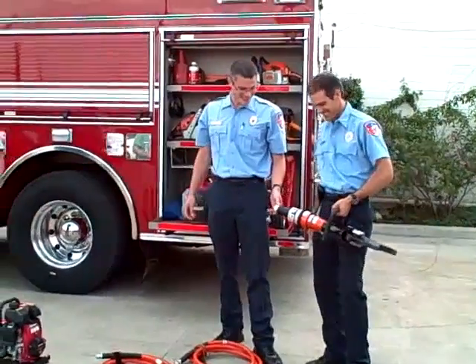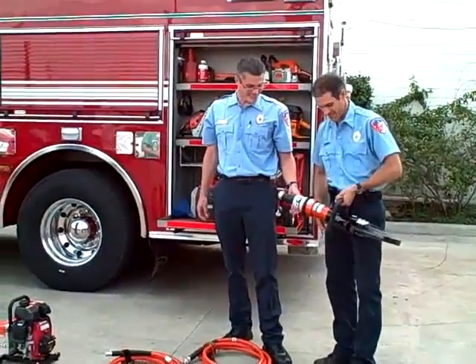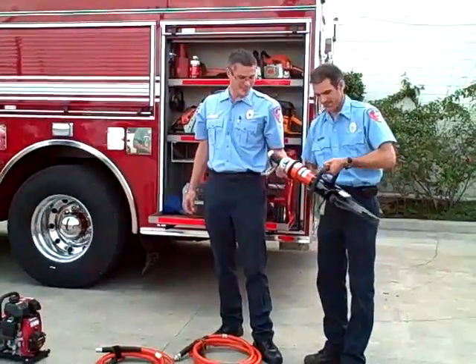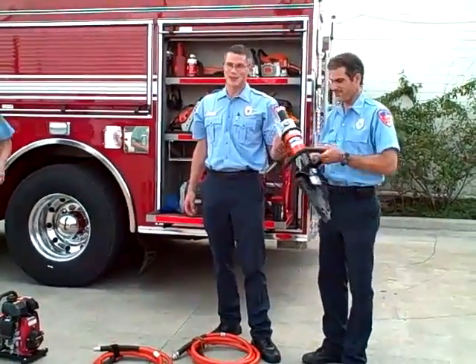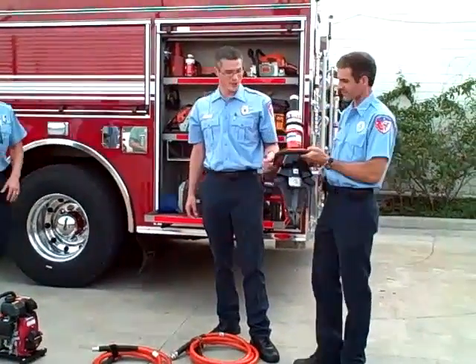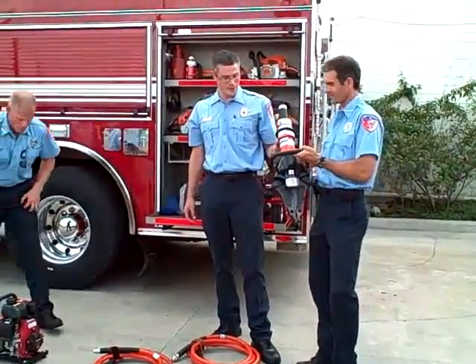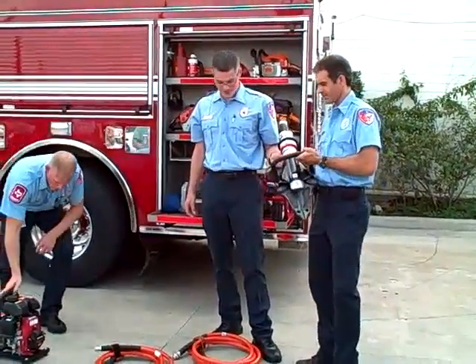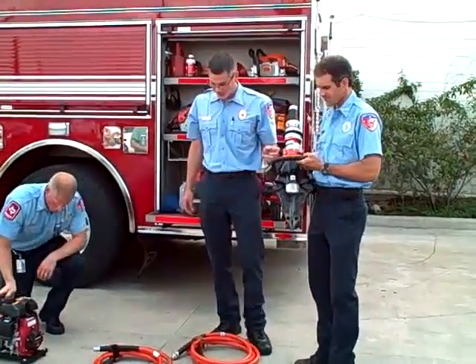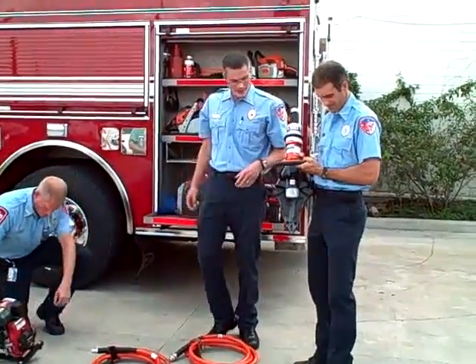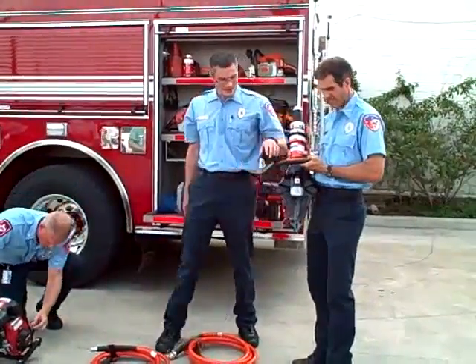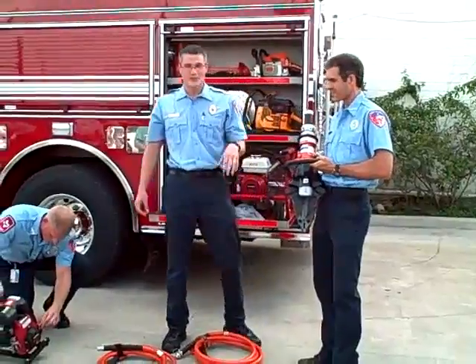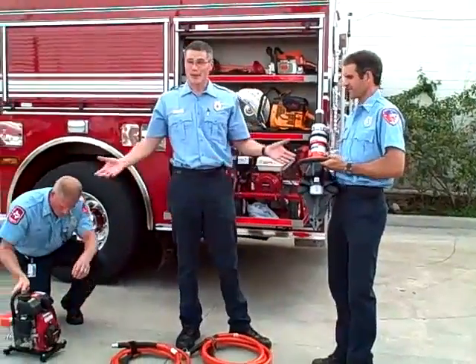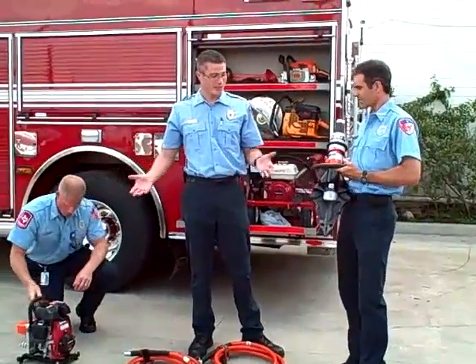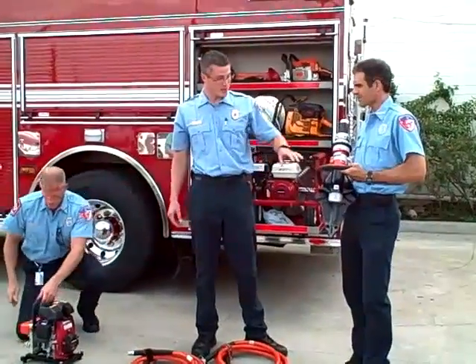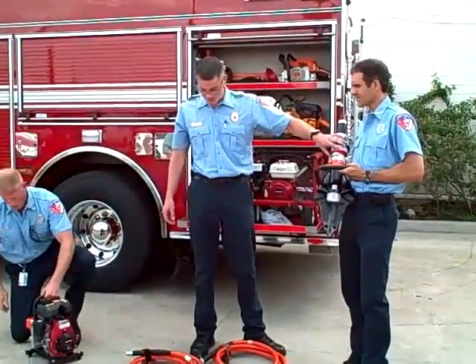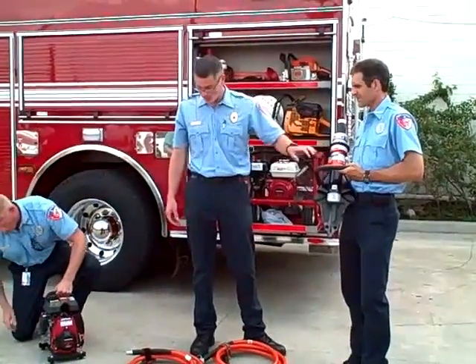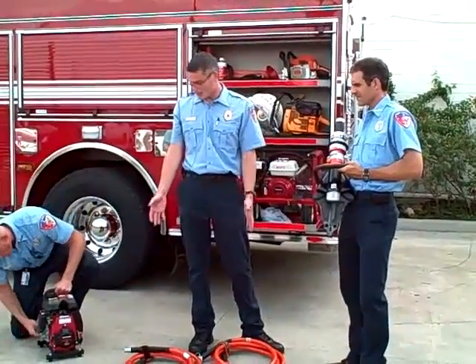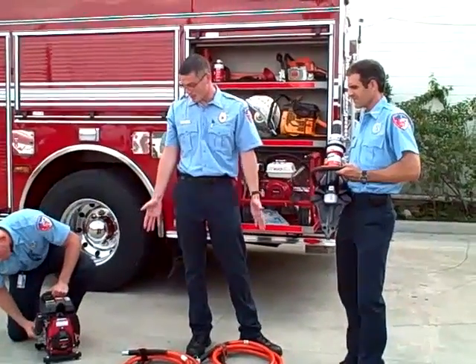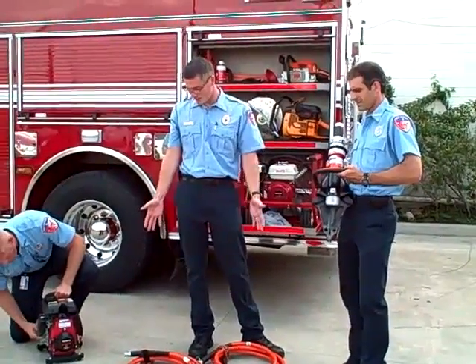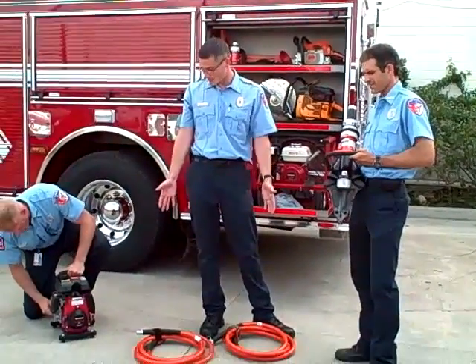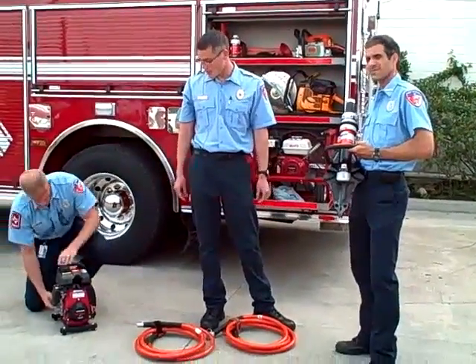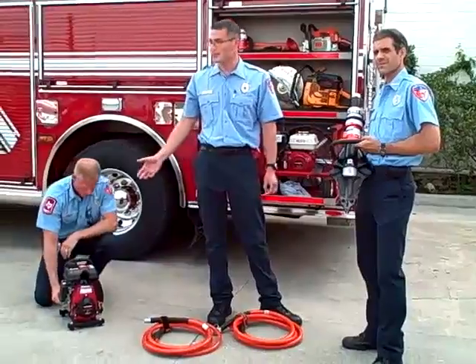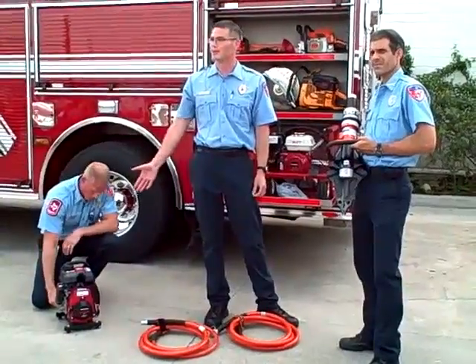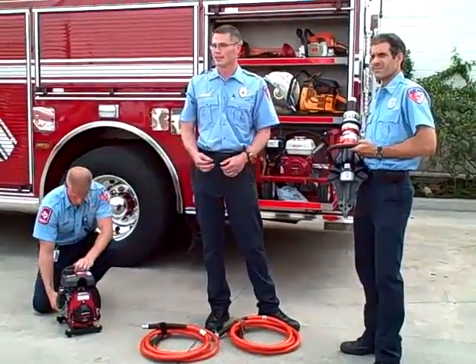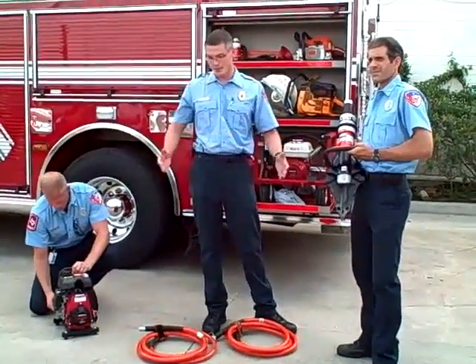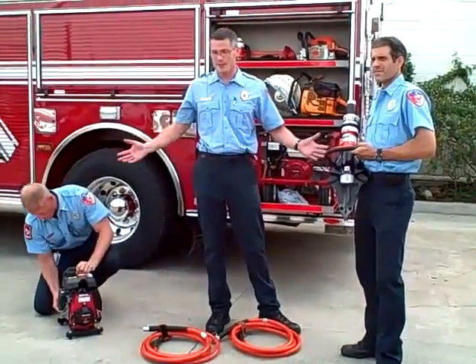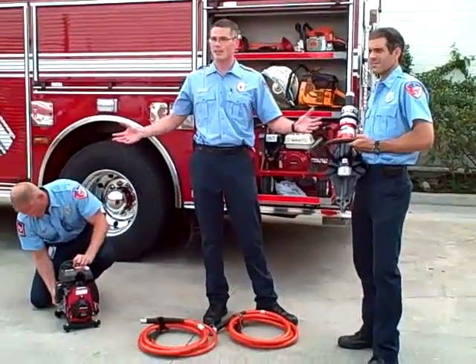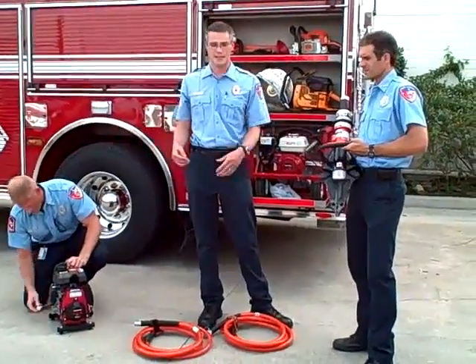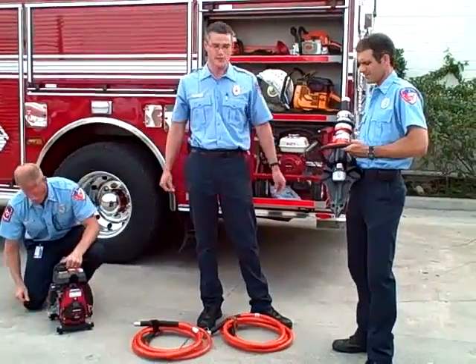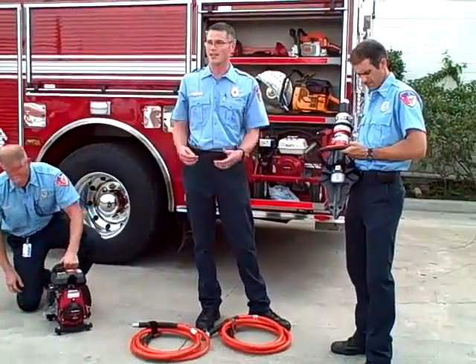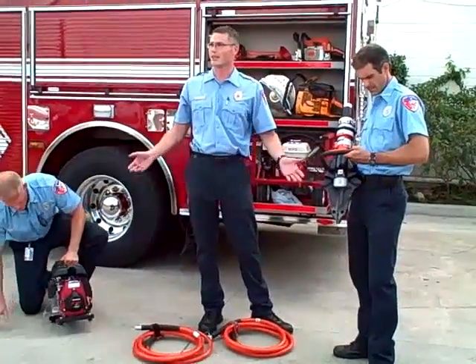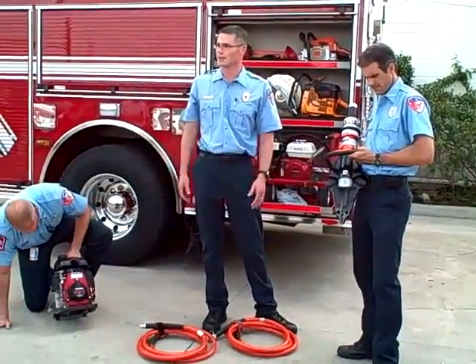This is the Hamasro 4150. What Firehouse Subs bought us was the tool. We have two 16-foot sections of hose and the pump, so it's everything that we need to do light extrication work.